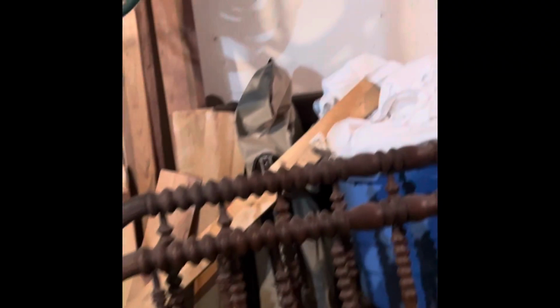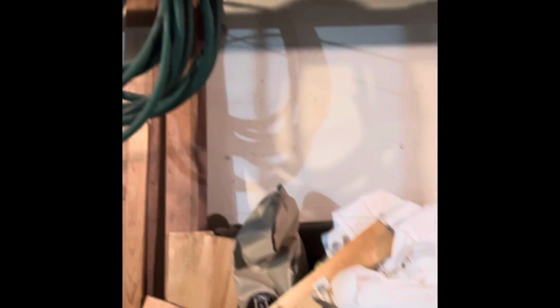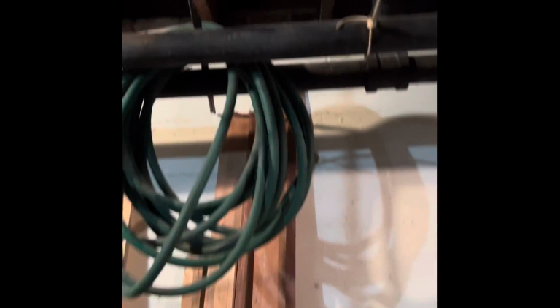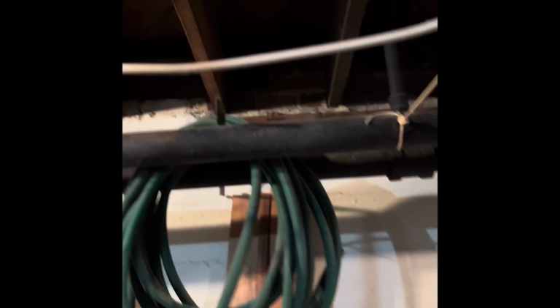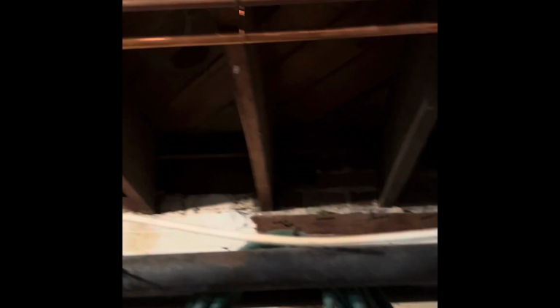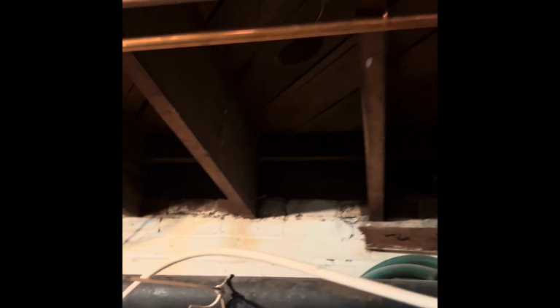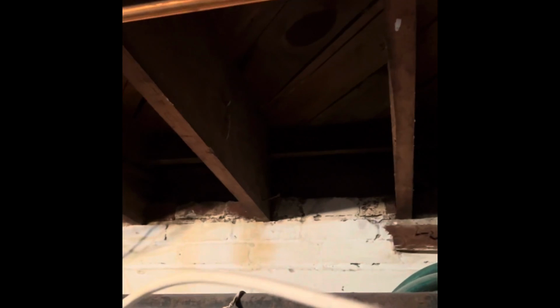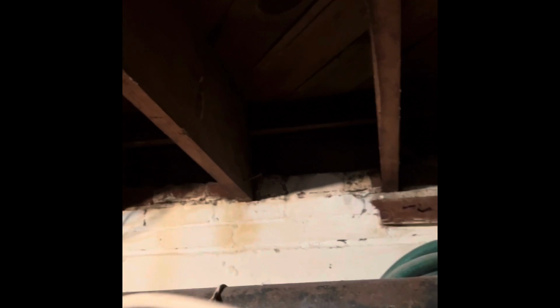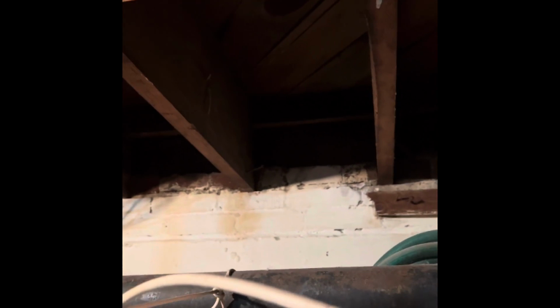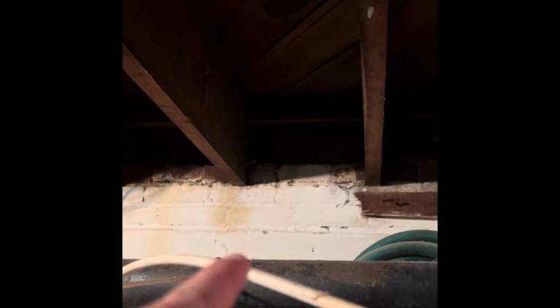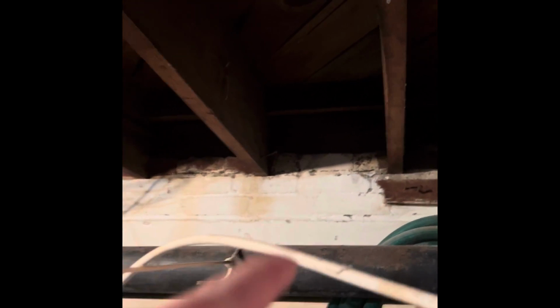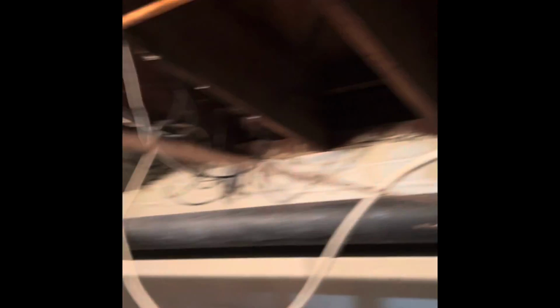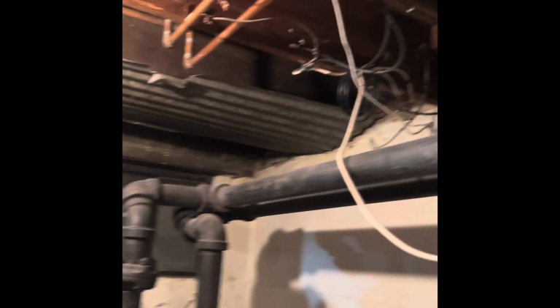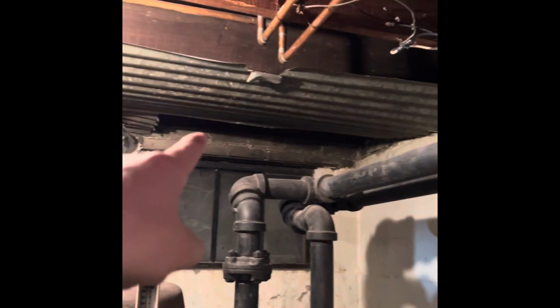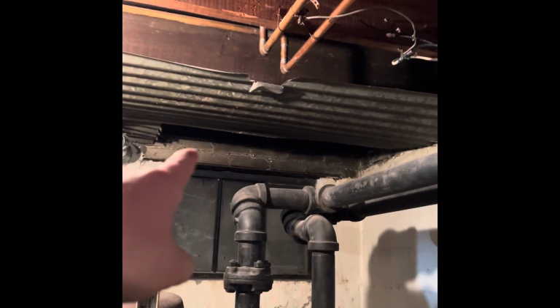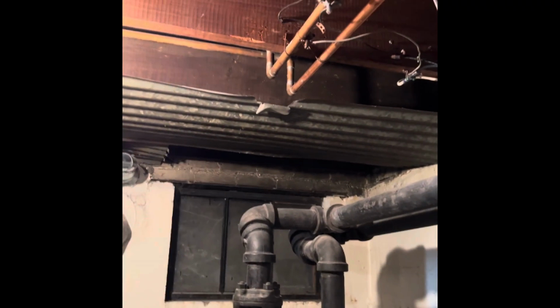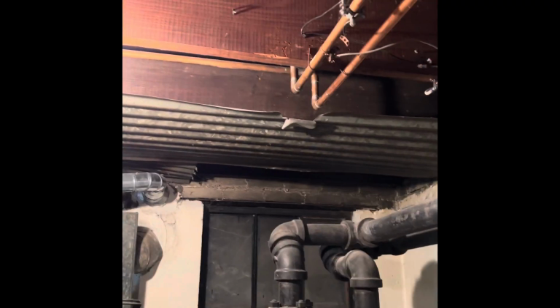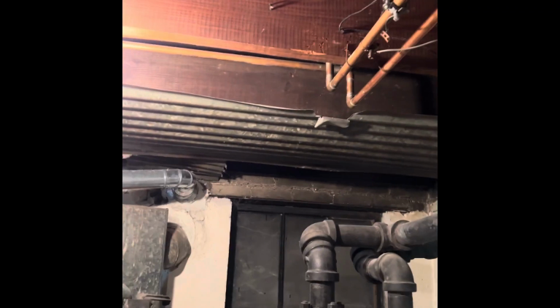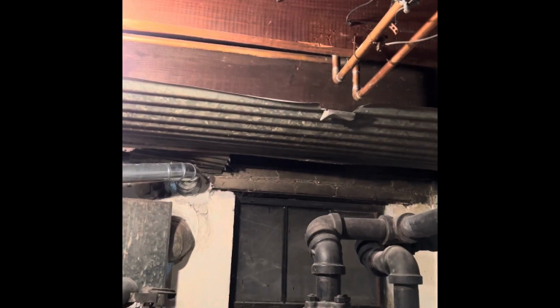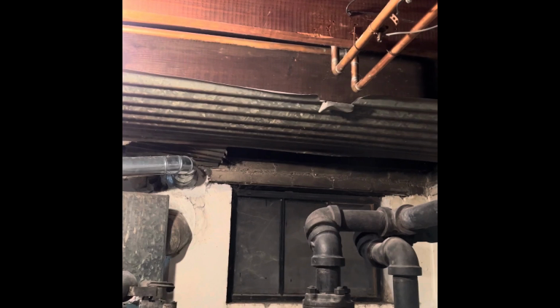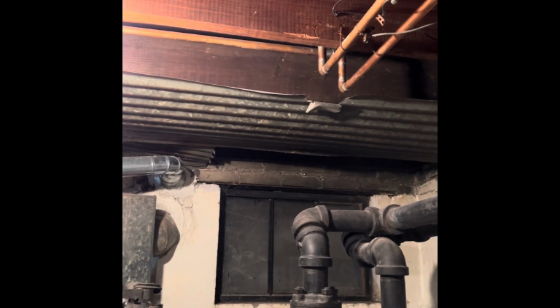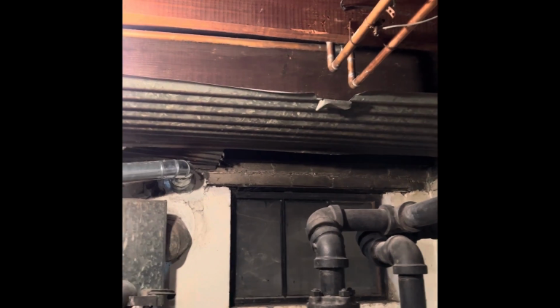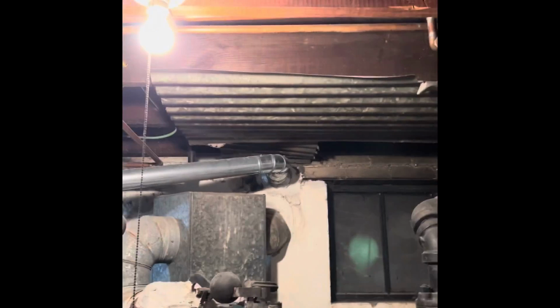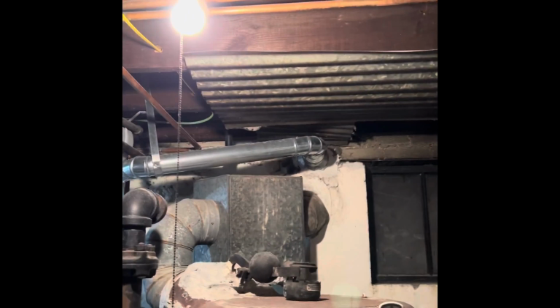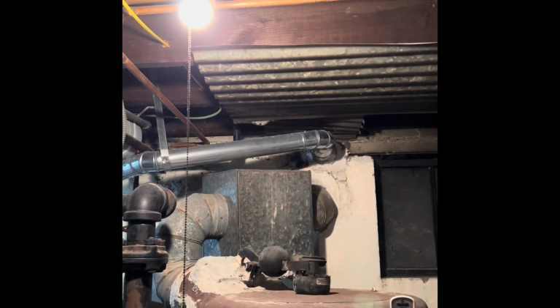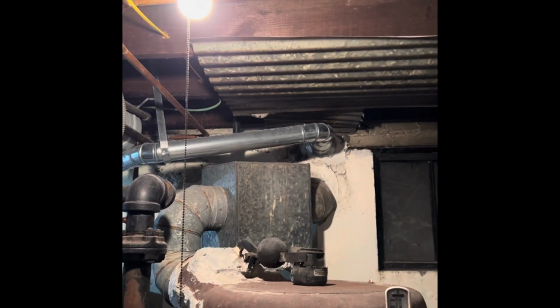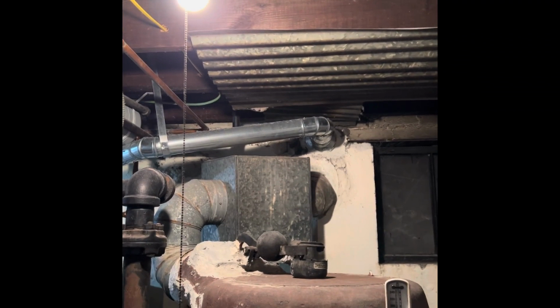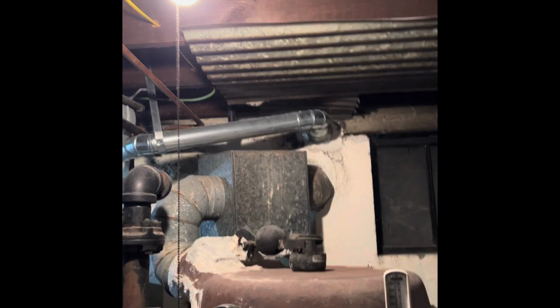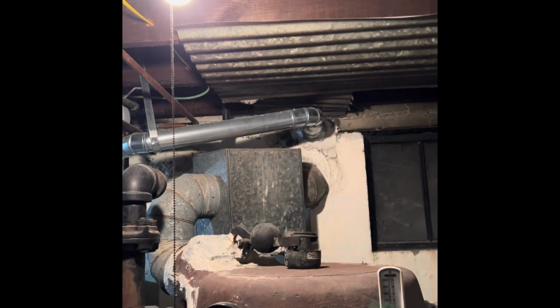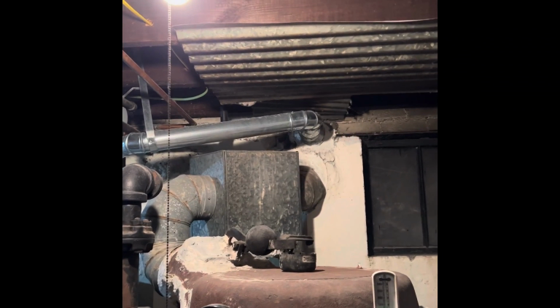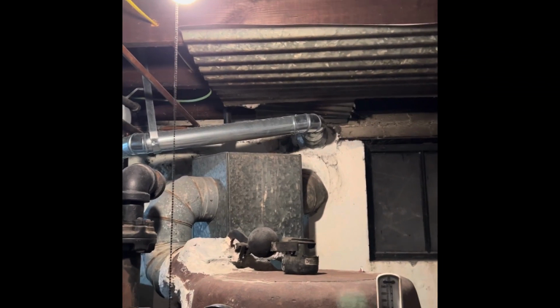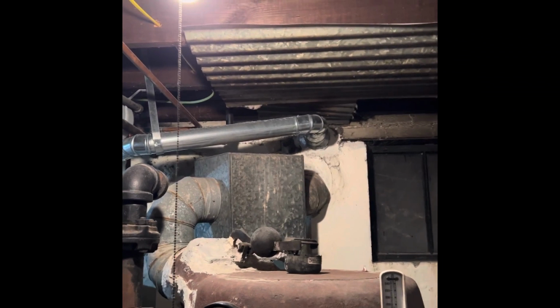The flue pipe is going to have to go up into the ceiling. We're either going to go through this side of the house here, or go over above this window and poke out wherever we can do it as far as code. We'll cap the chimney here so that'll be abandoned — we'll just put metal caps over both of those.